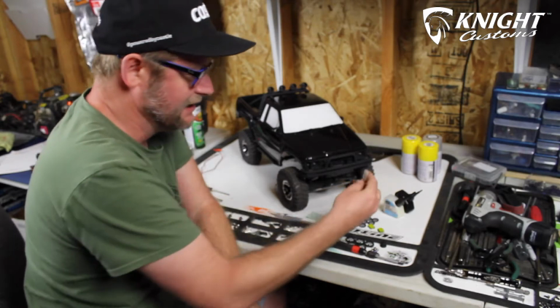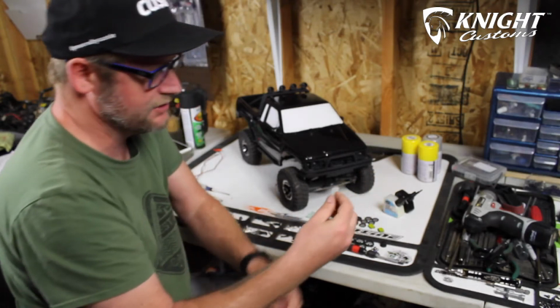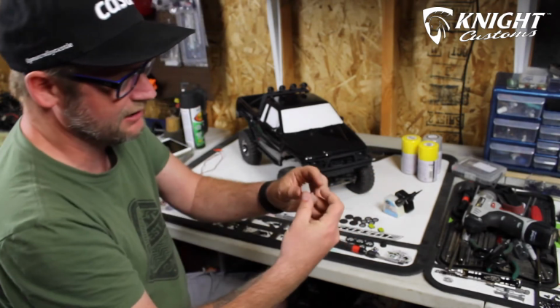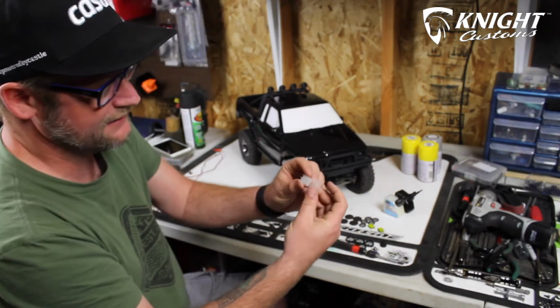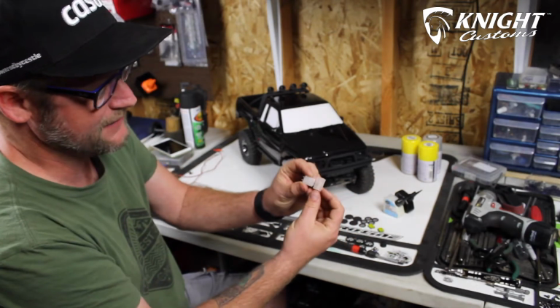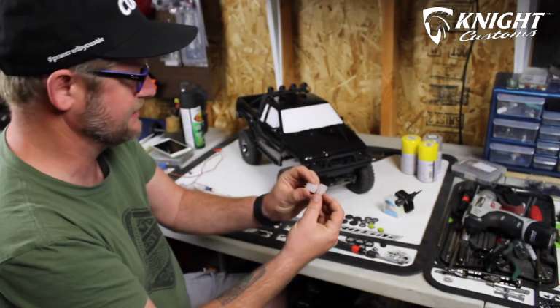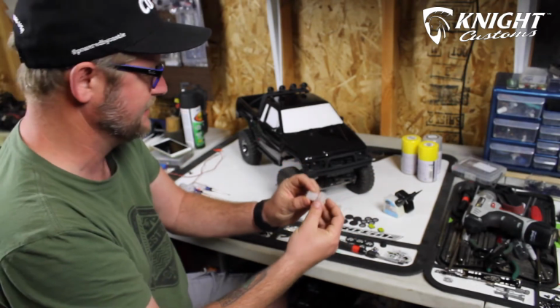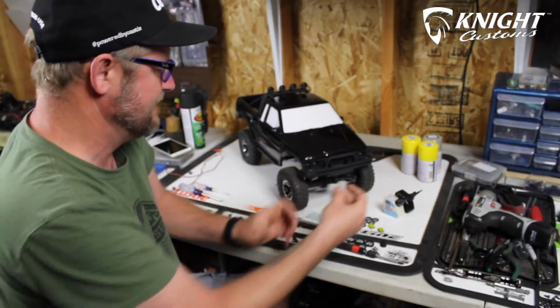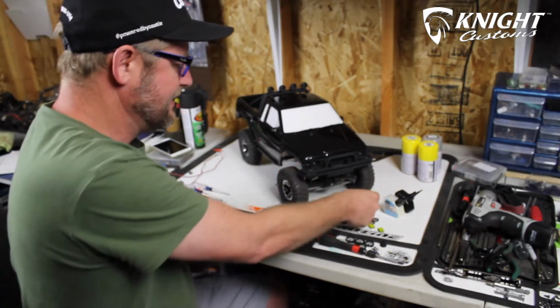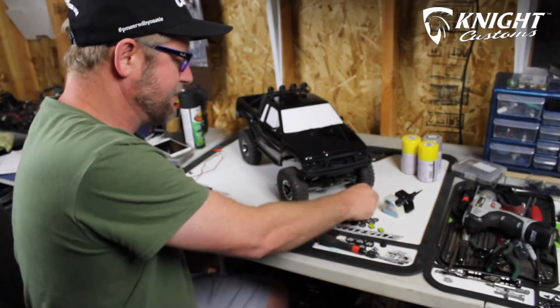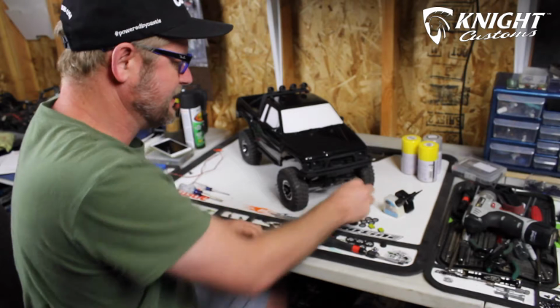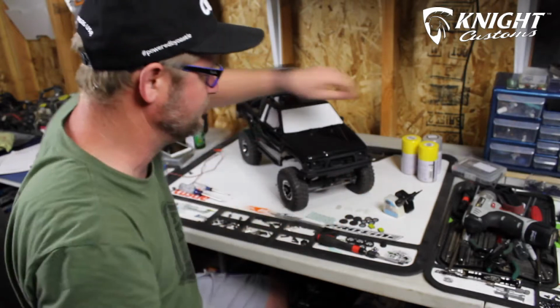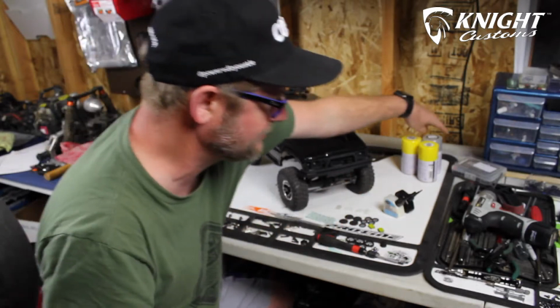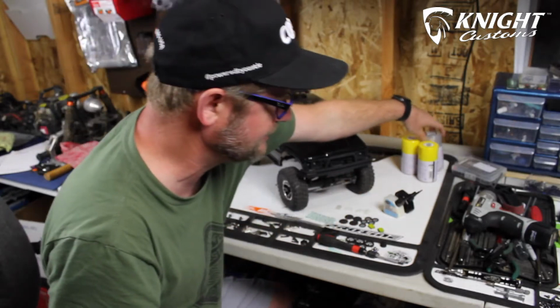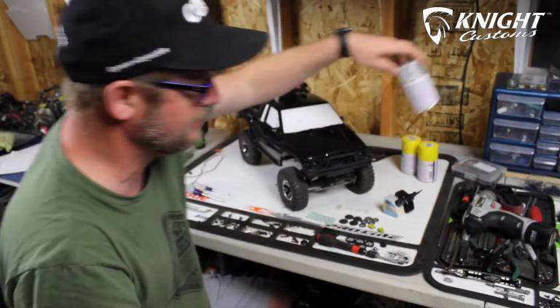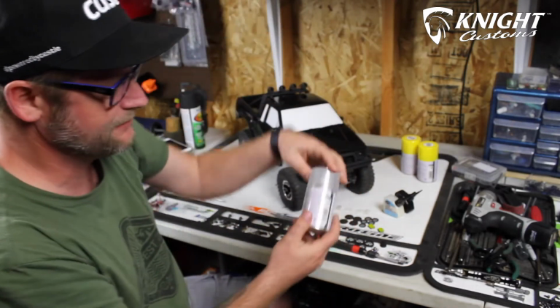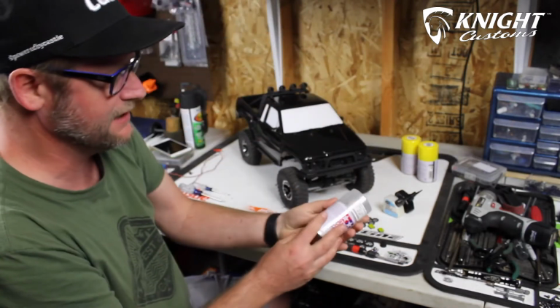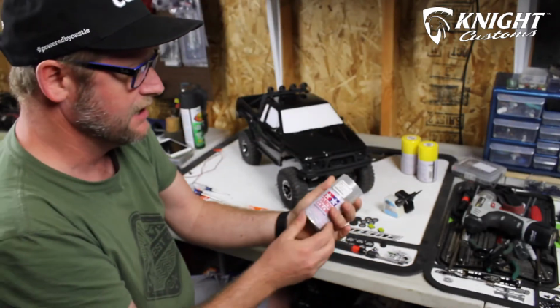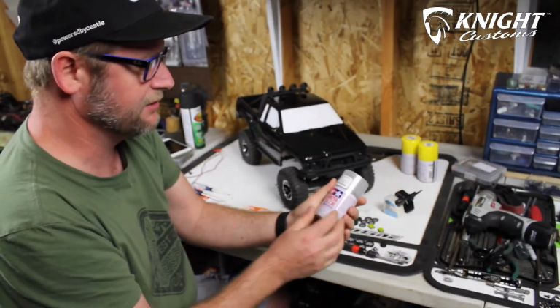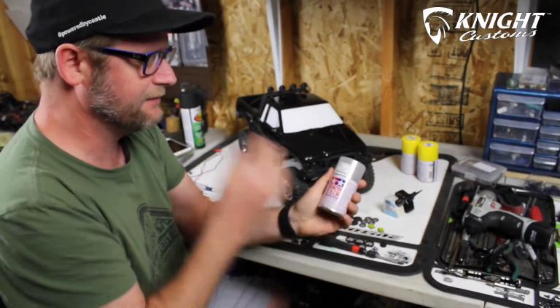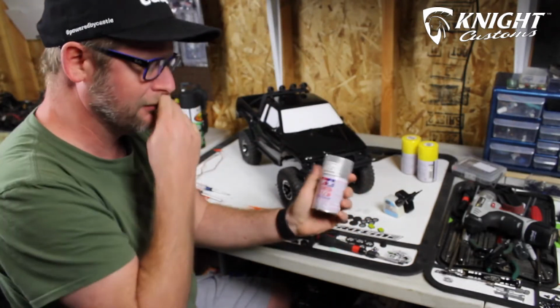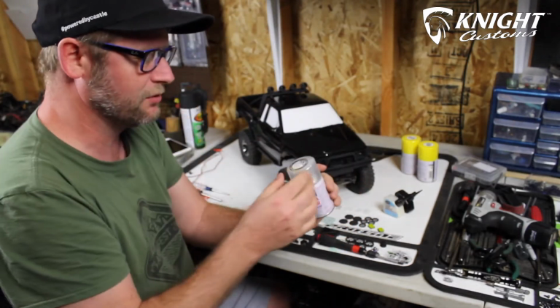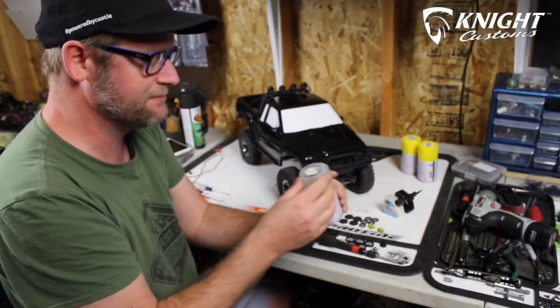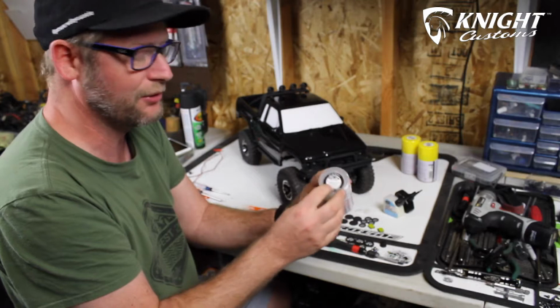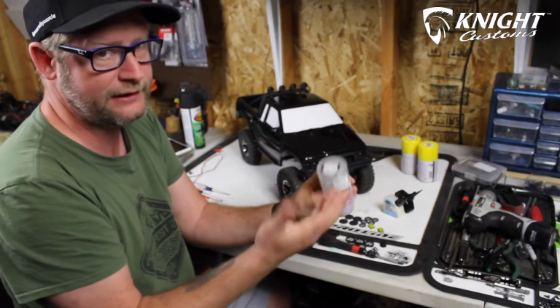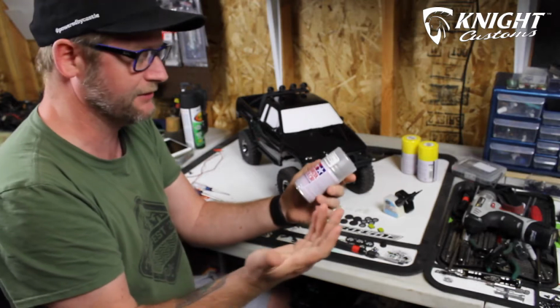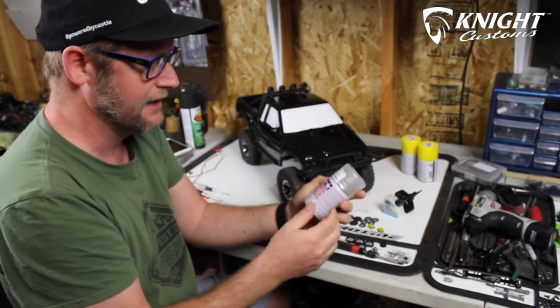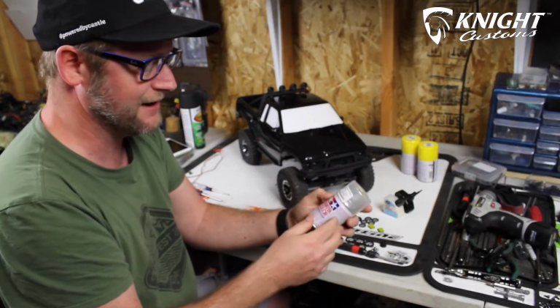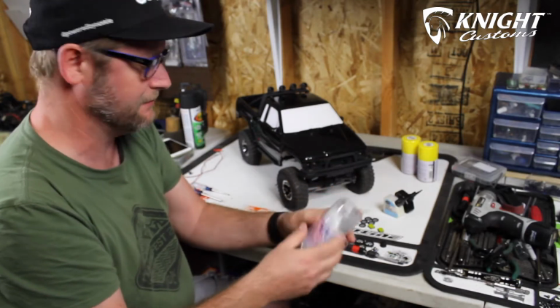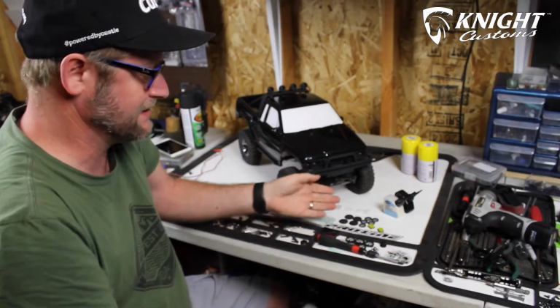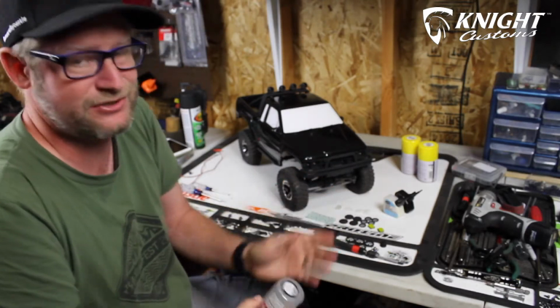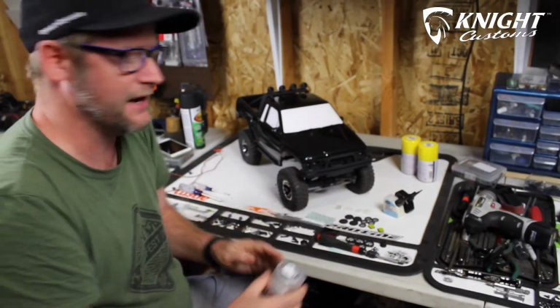The lights come like this from Night Customs. He said it's best to use some sort of clear coat on them from Tamiya. The only one I could find at my local store was this pearl clear, so I'm going to try that — otherwise I would have just glued them right in.